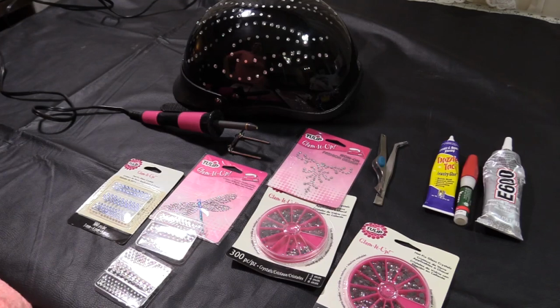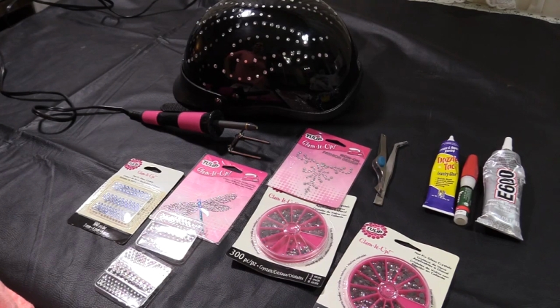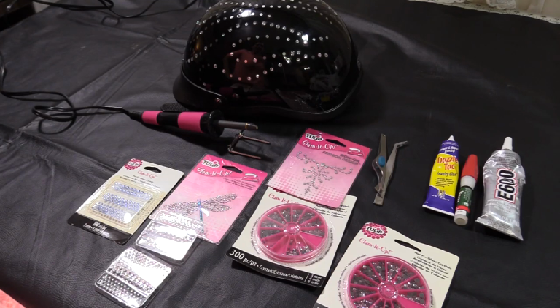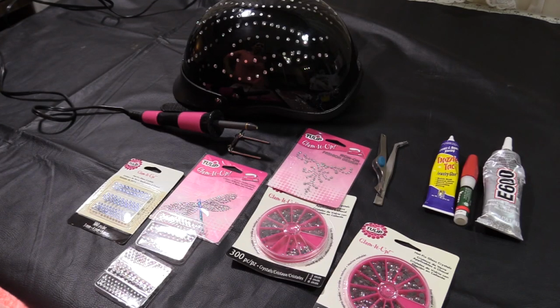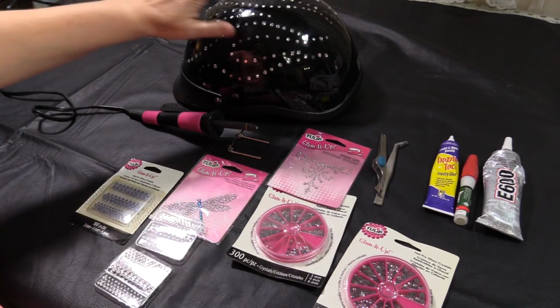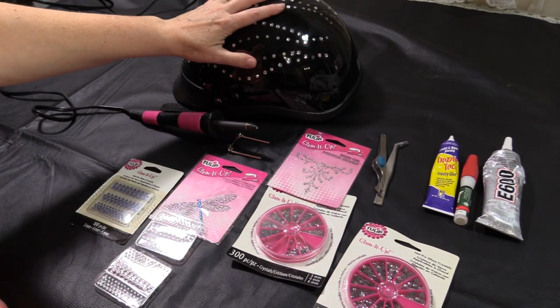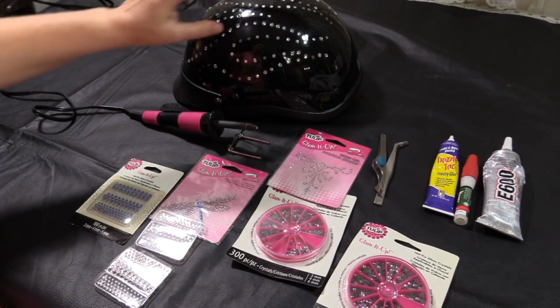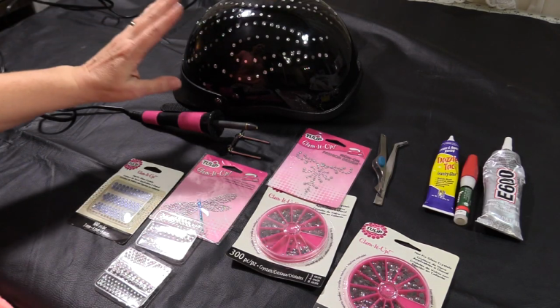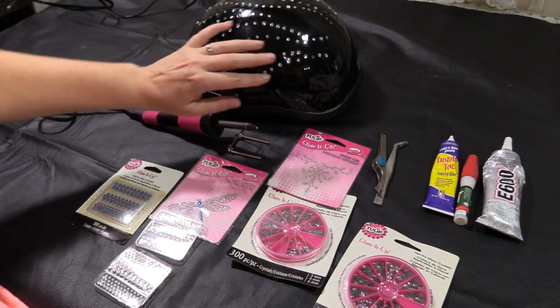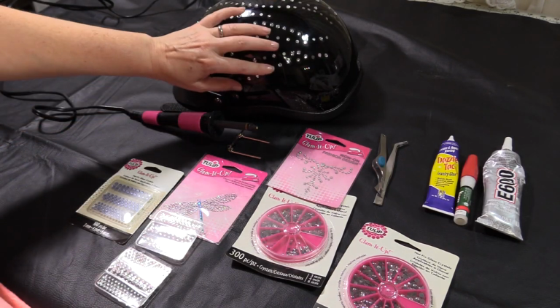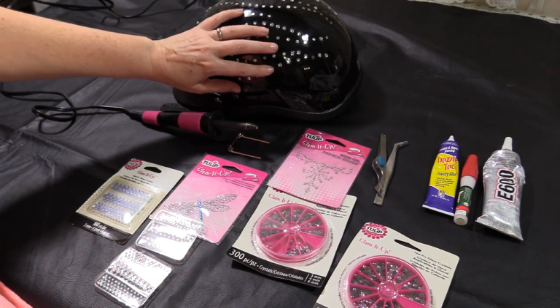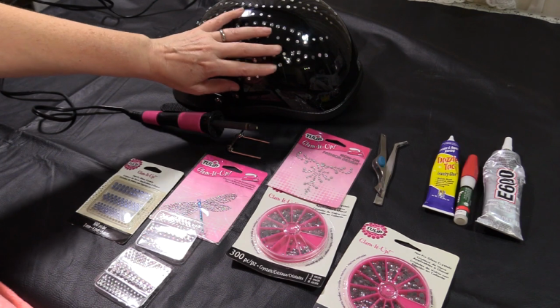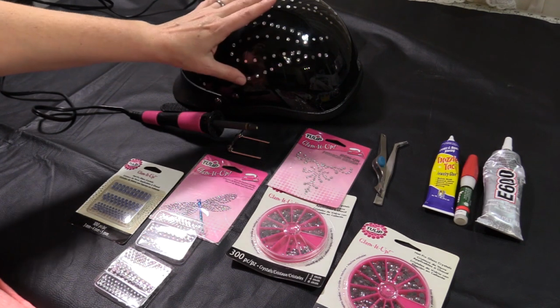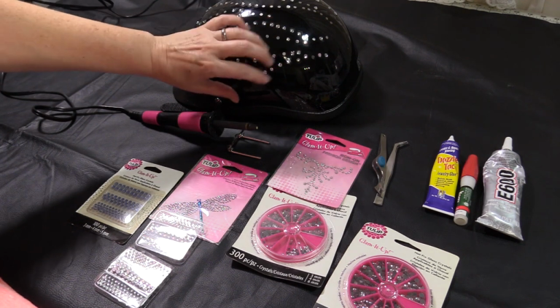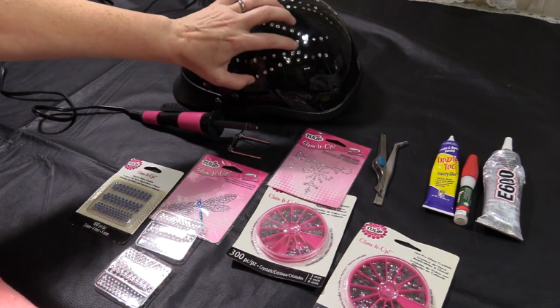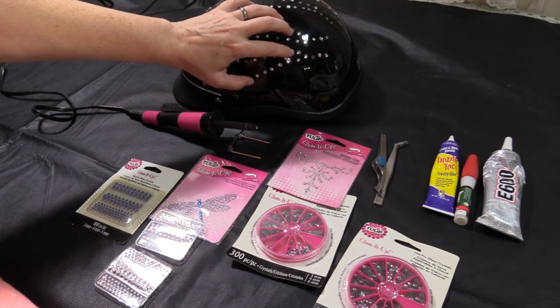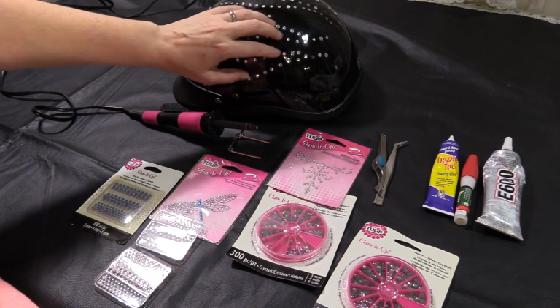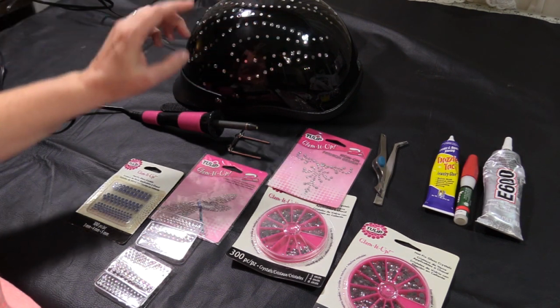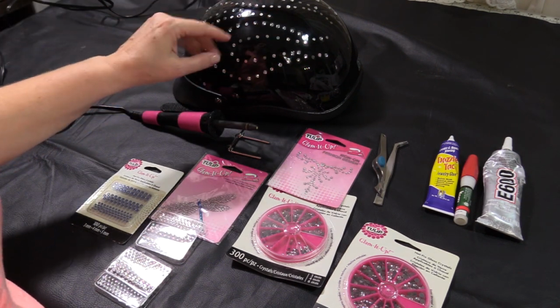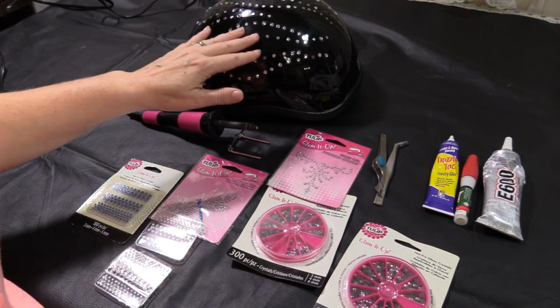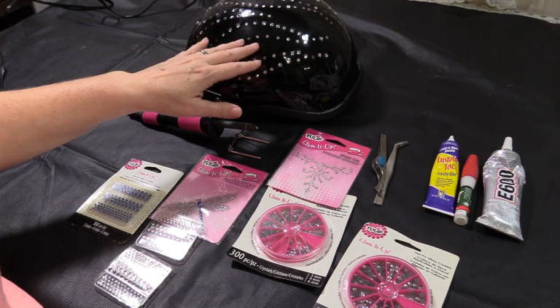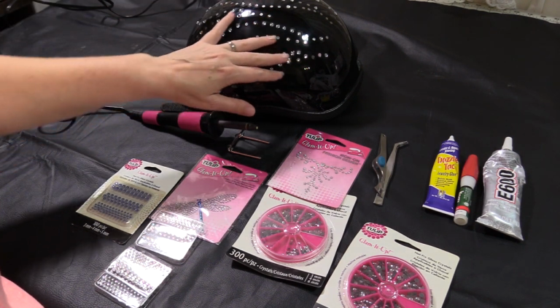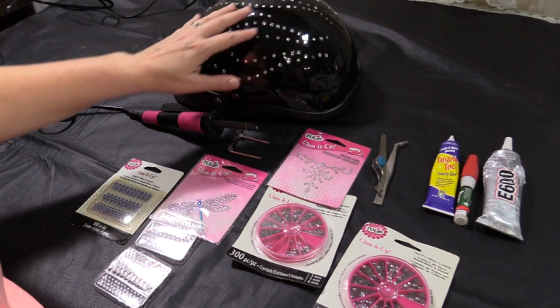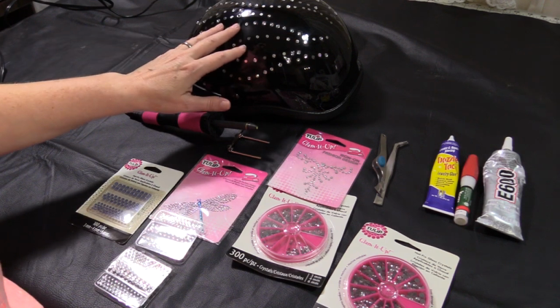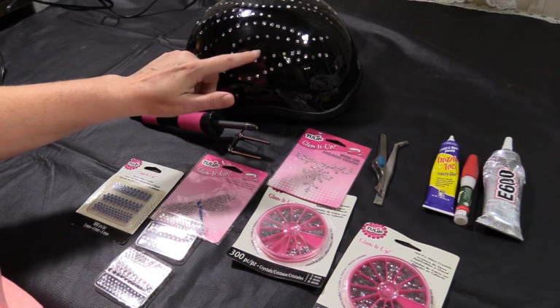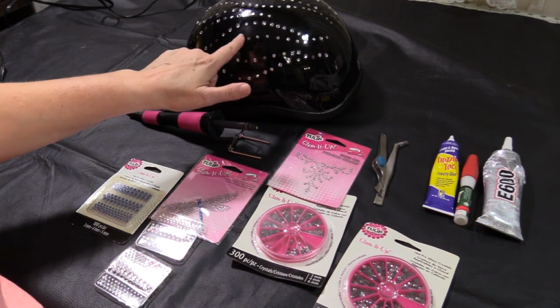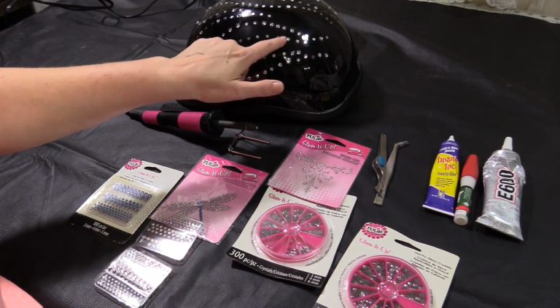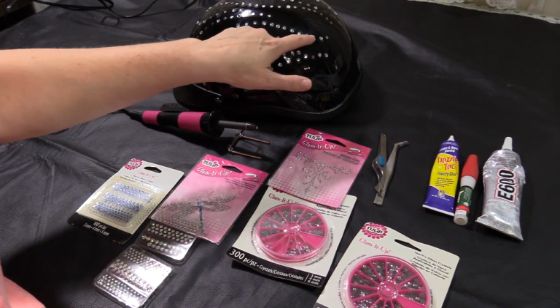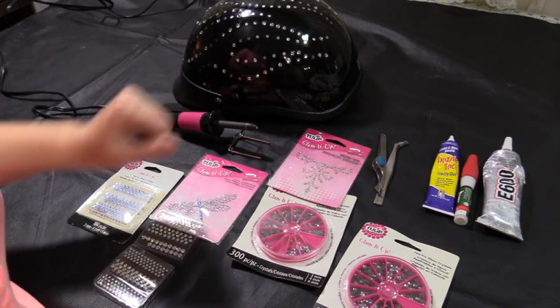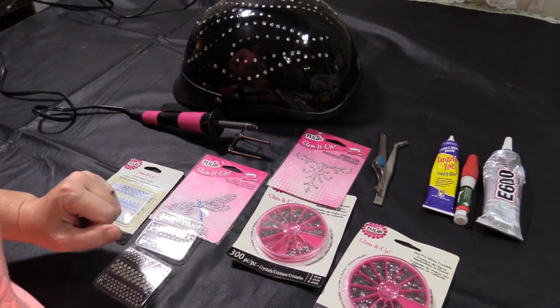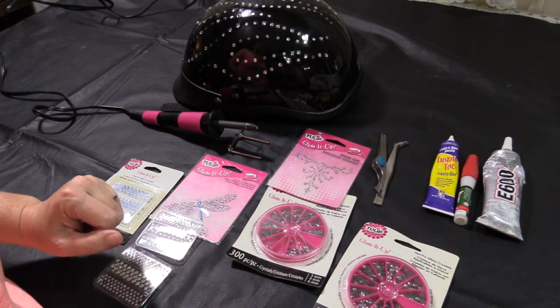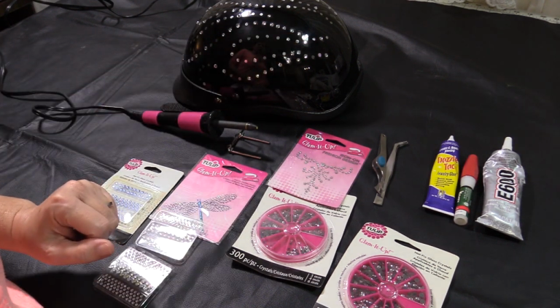Hey there, it's Margaret from This Lady Rides, and today I'm going to show you how to either add some rhinestones or bling to your motorcycle helmet, or if you have one that came with stones on it, but like mine they pop off, you want to replace those stones.